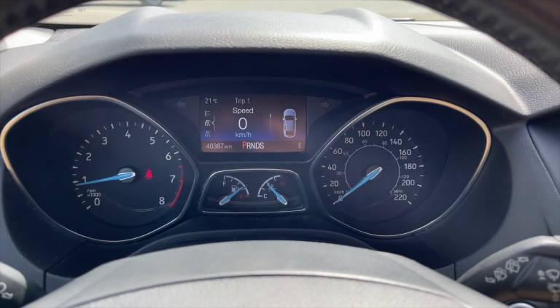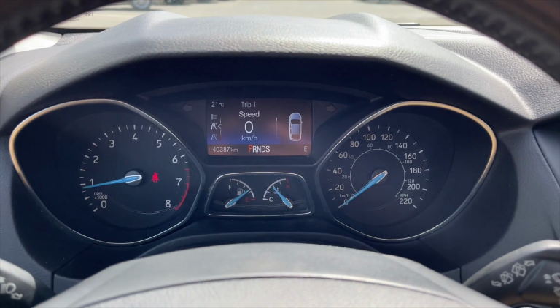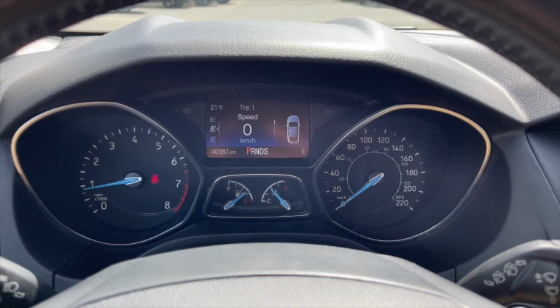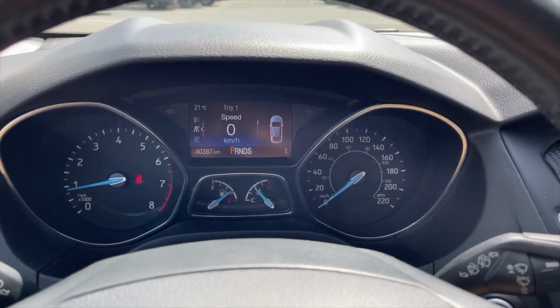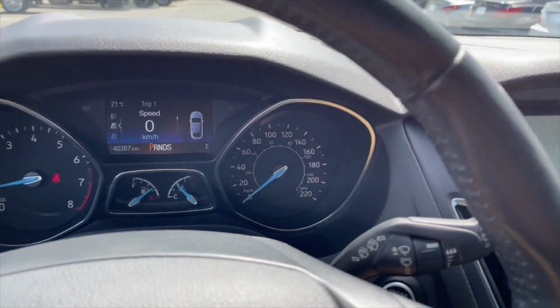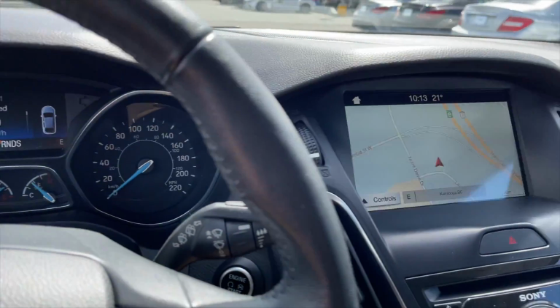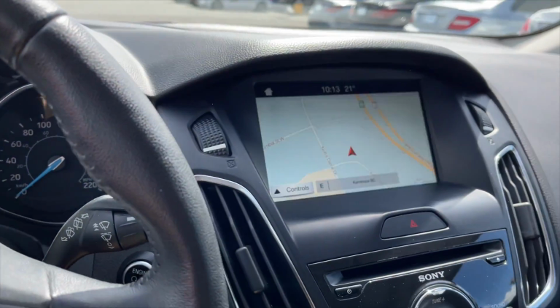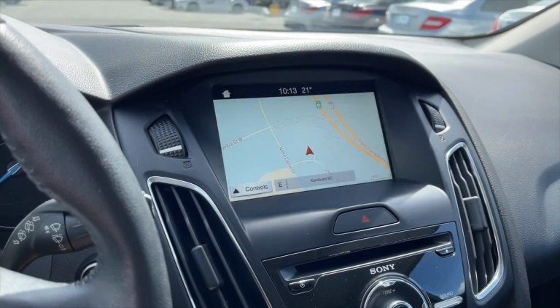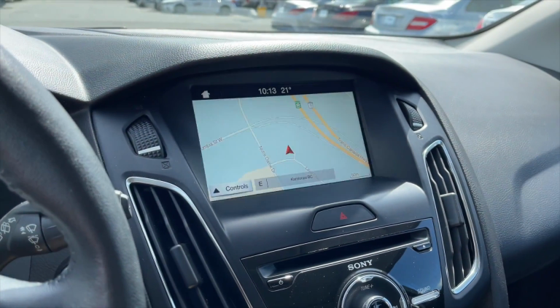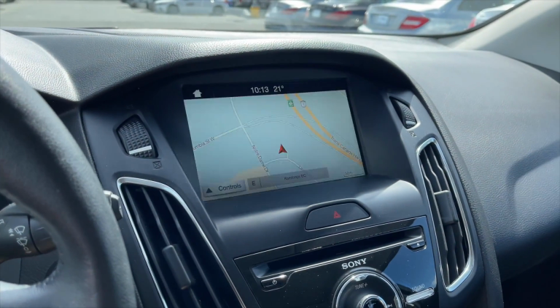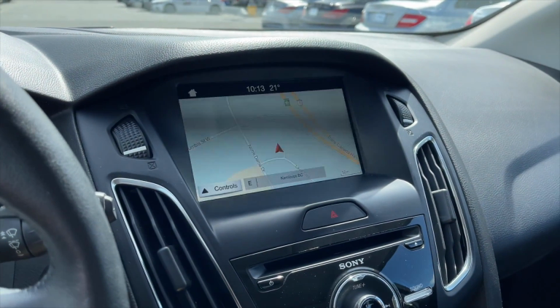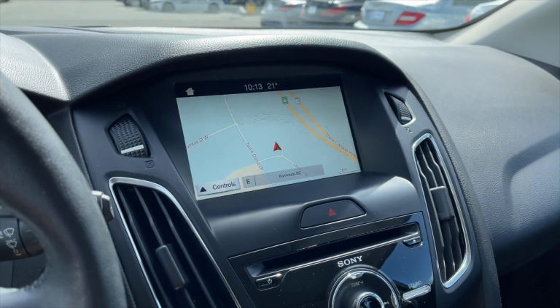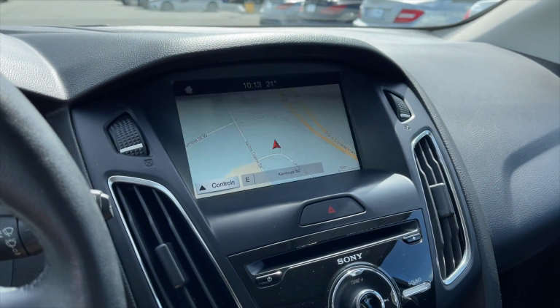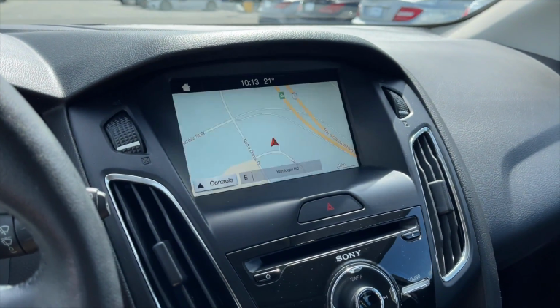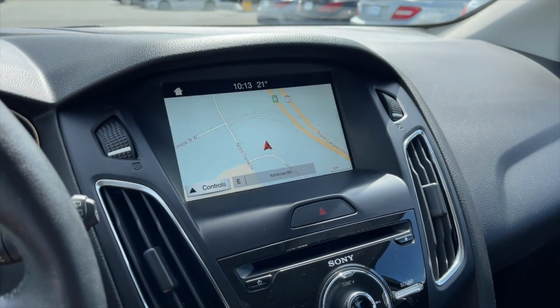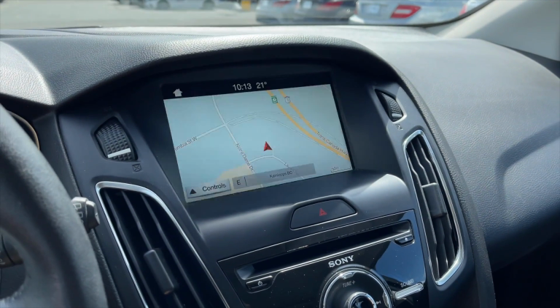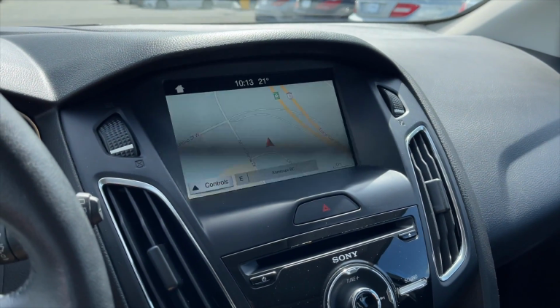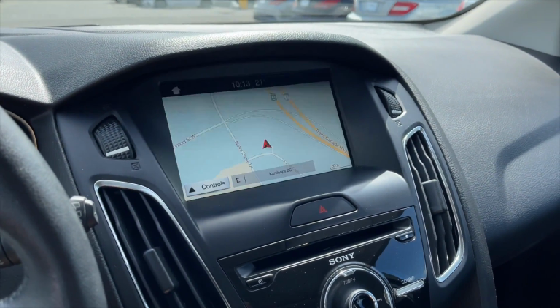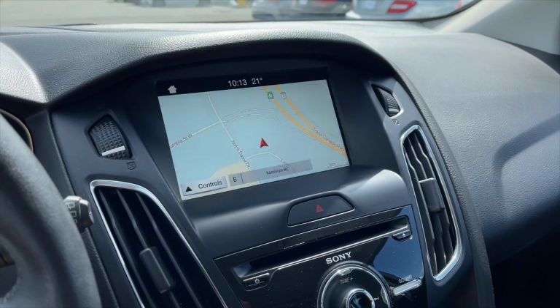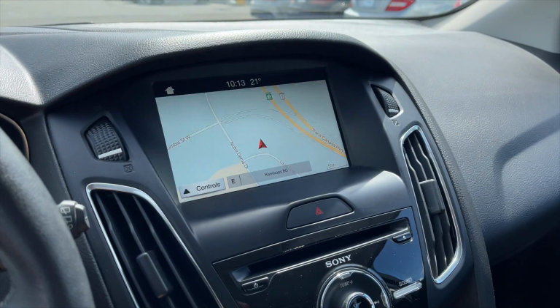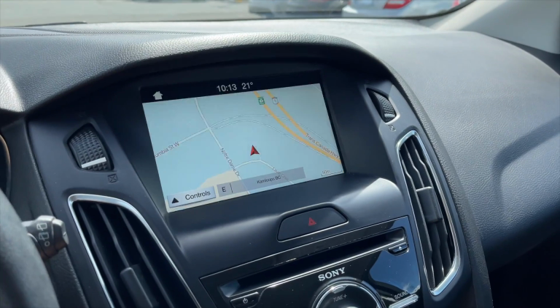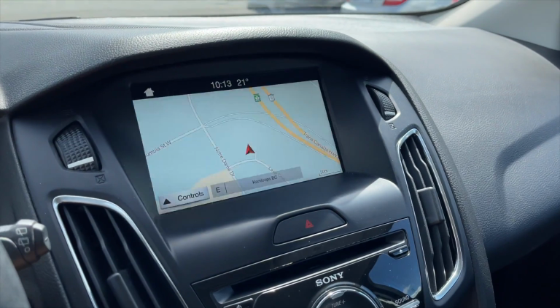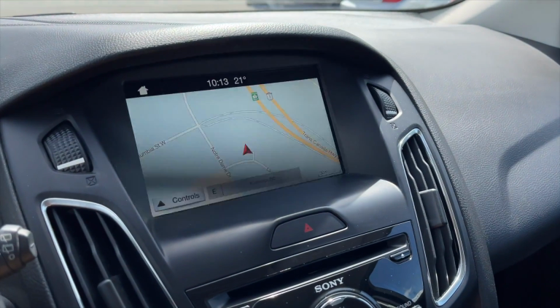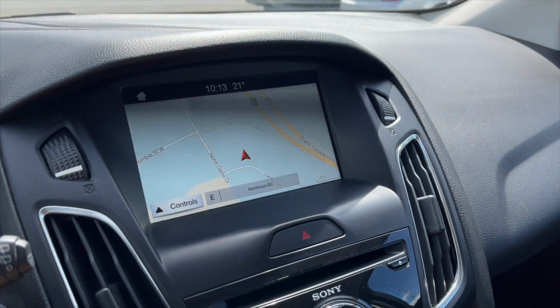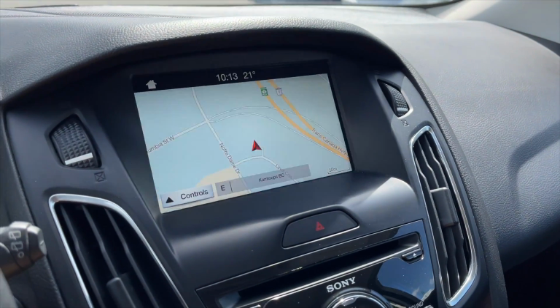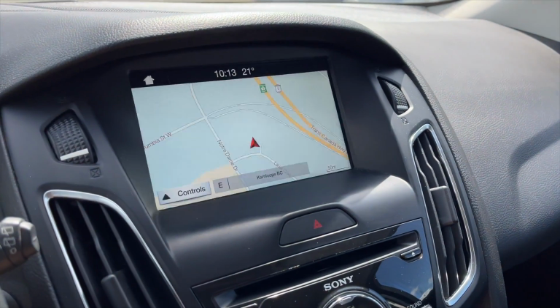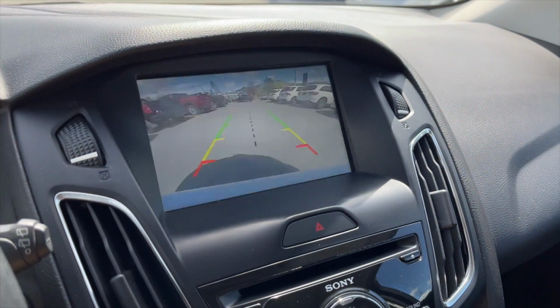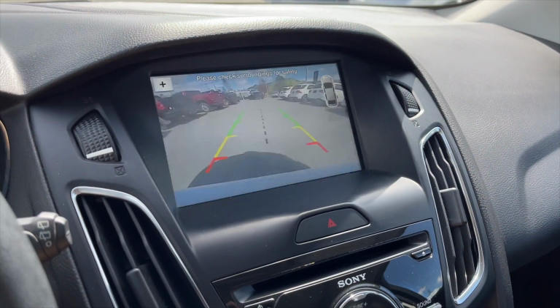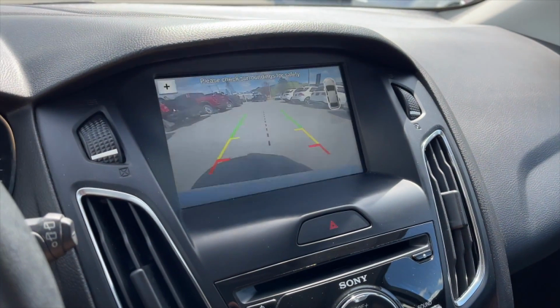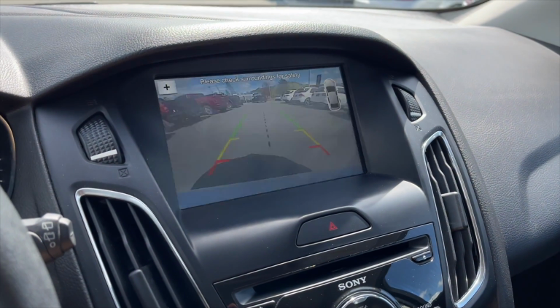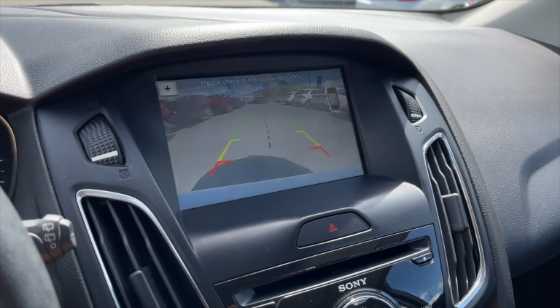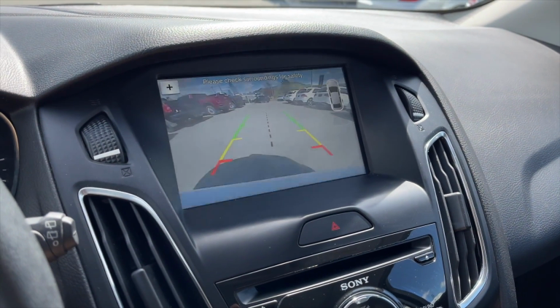Here's the speedometer. For your media — don't worry about that flickering, it's just because of the camera — but as you can see it does come up with navigation. You also get a rear view camera.